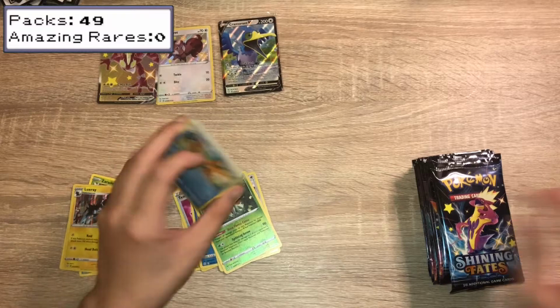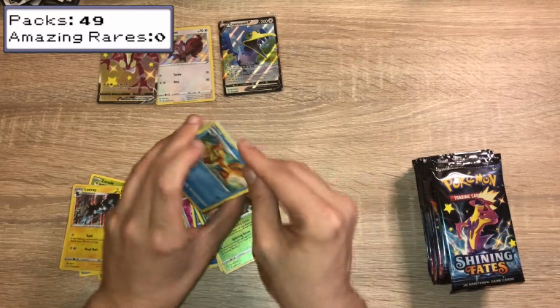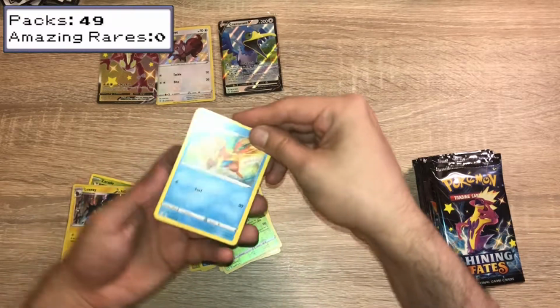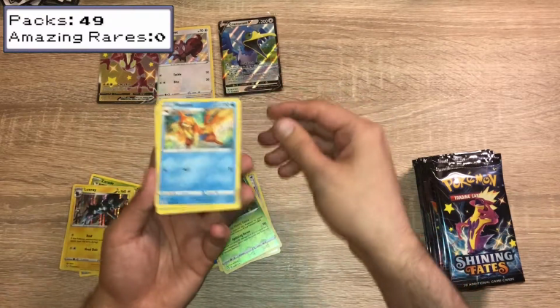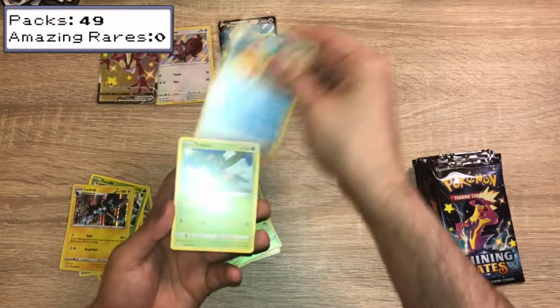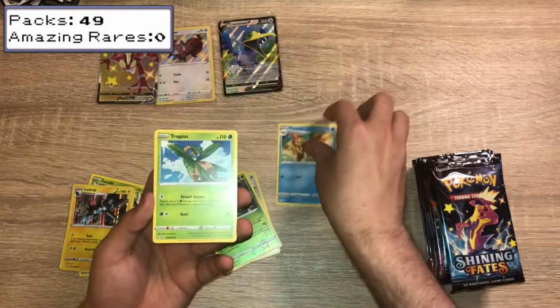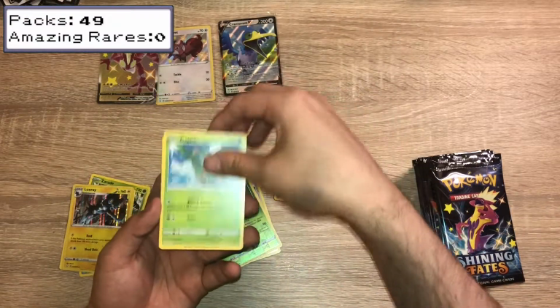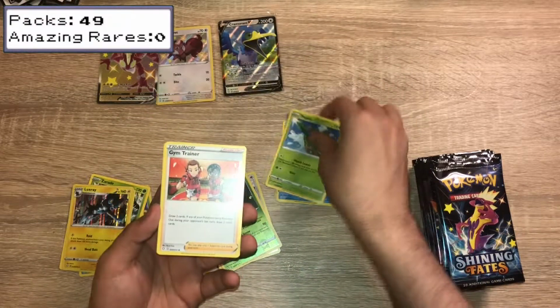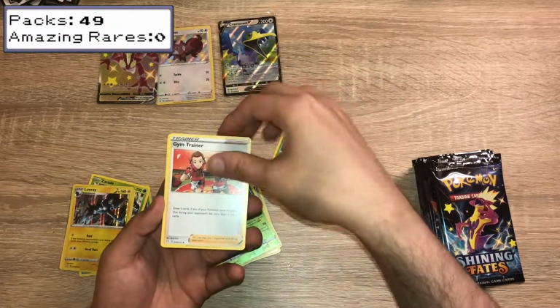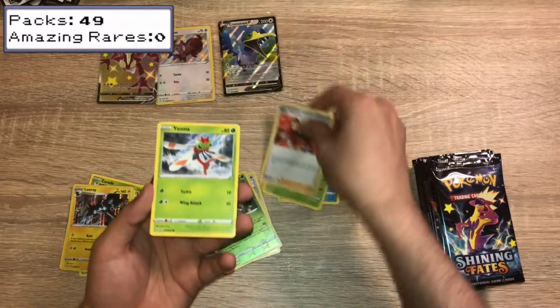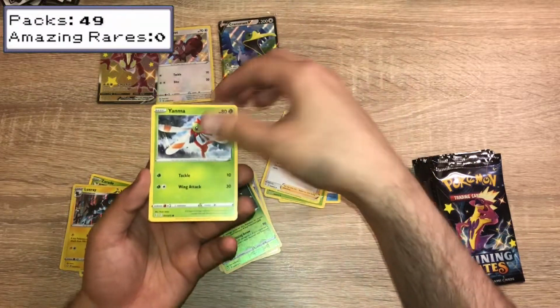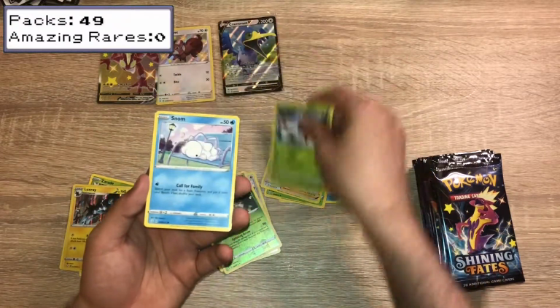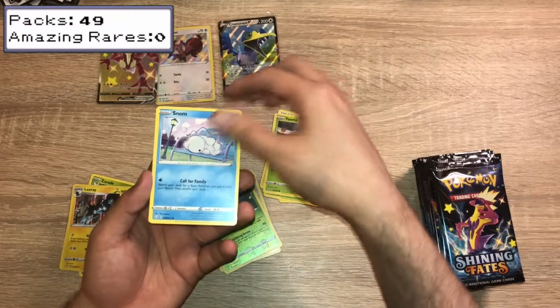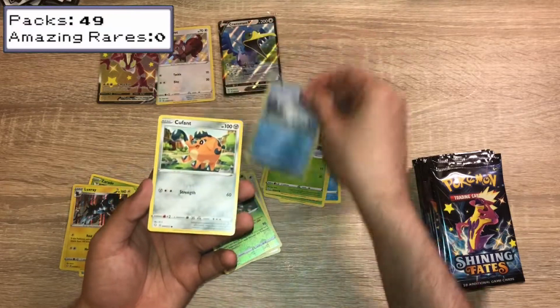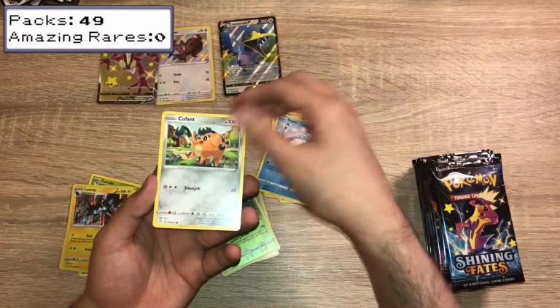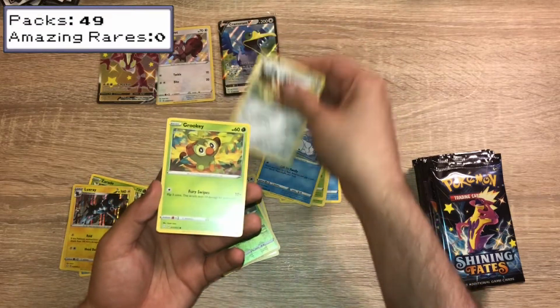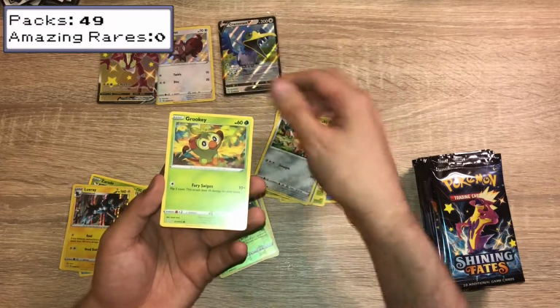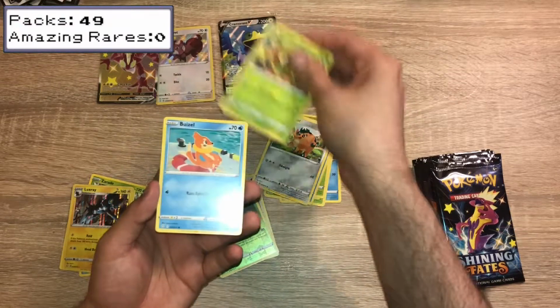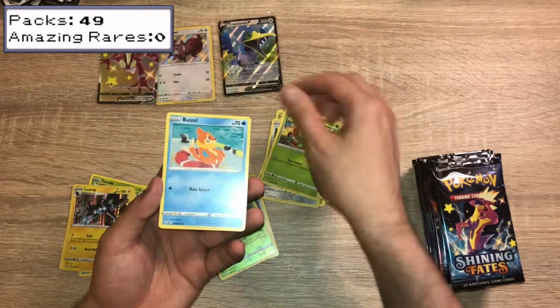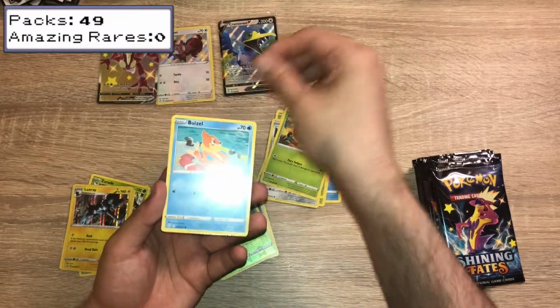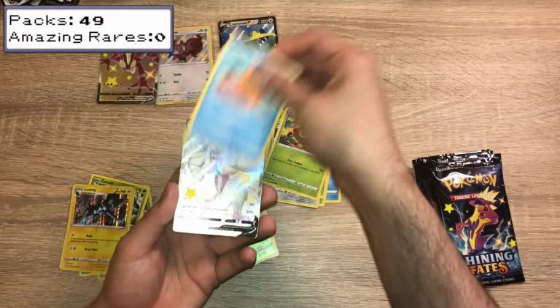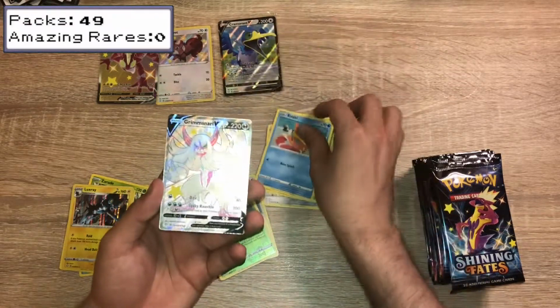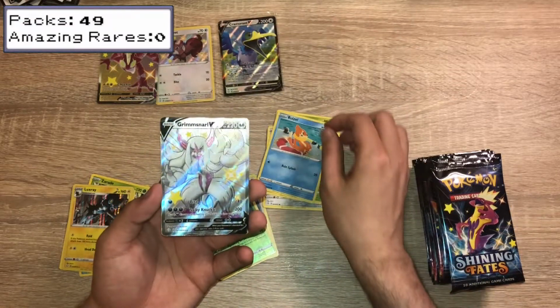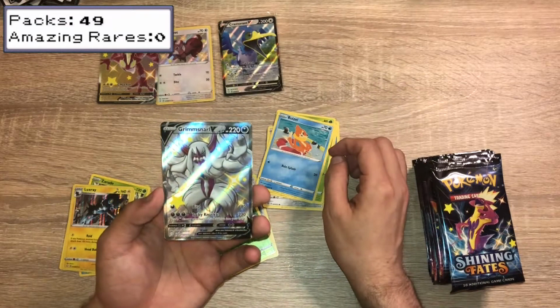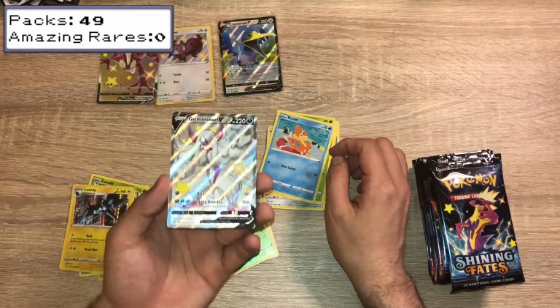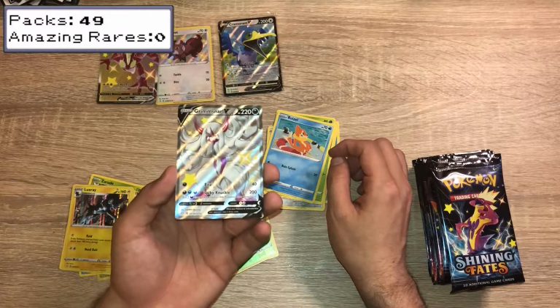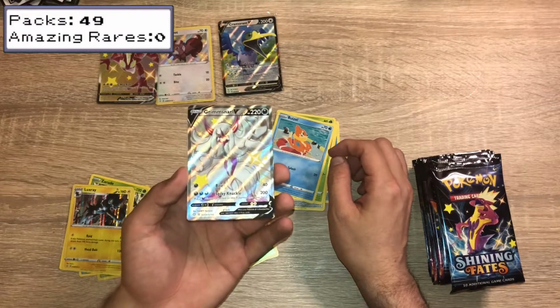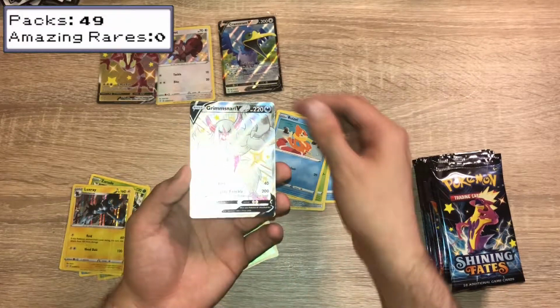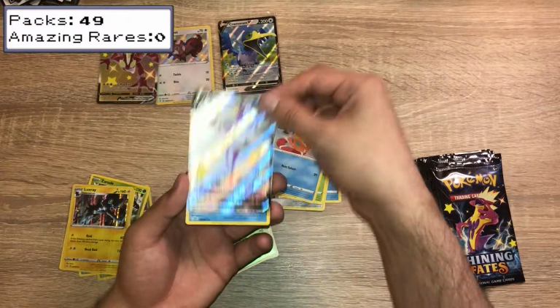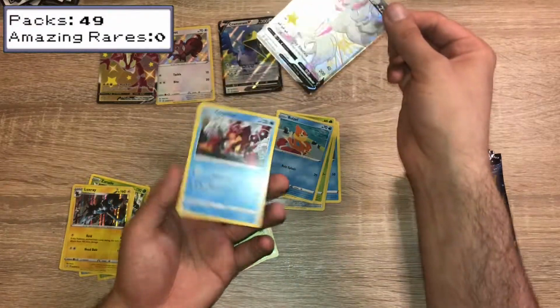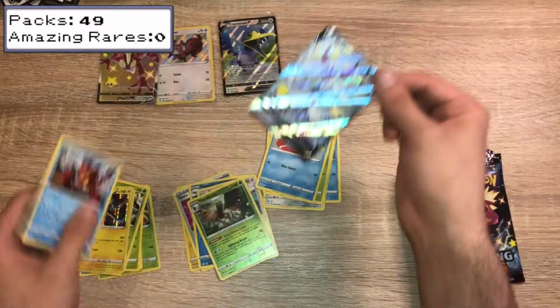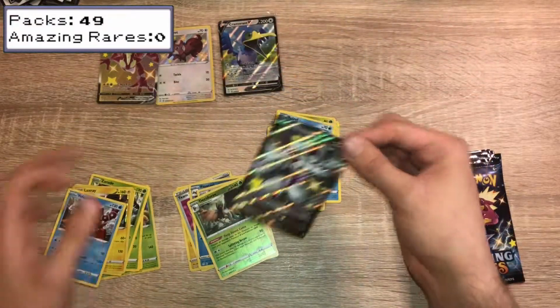We have a Floatzel, Tropius, Gym Trainer, Yanma, Snom, Kufant, Grookey, Bweezil. Oh — Grimmsnarl V, very nice — and a Volcanion.